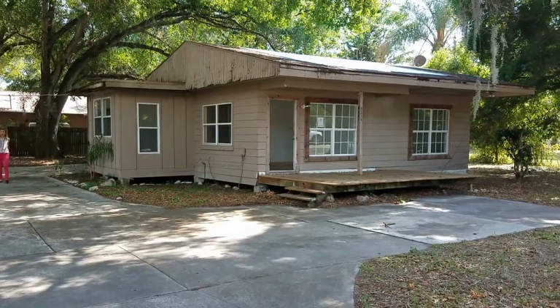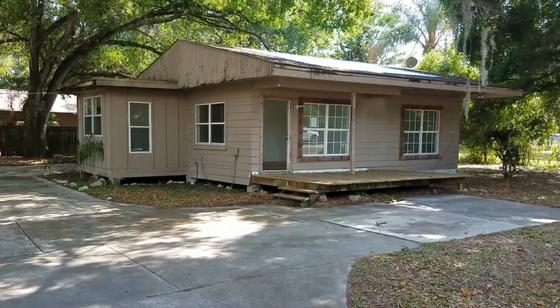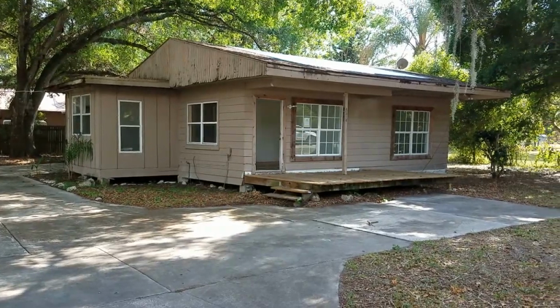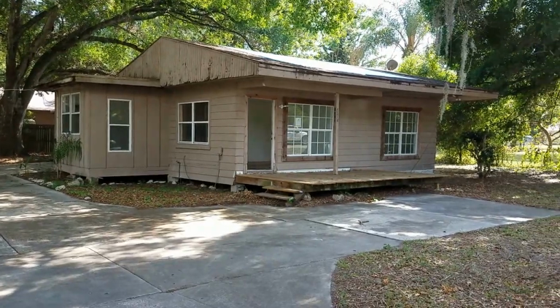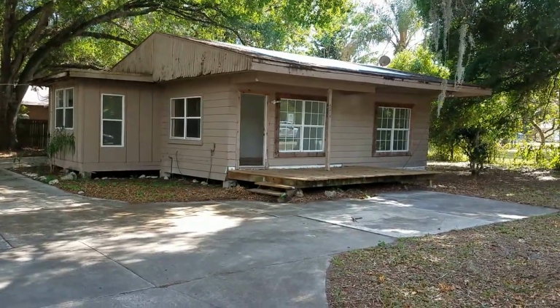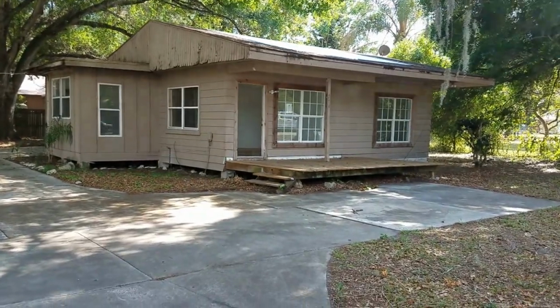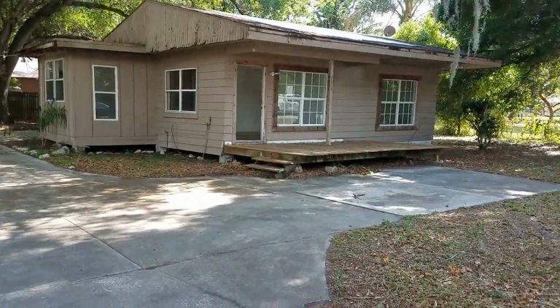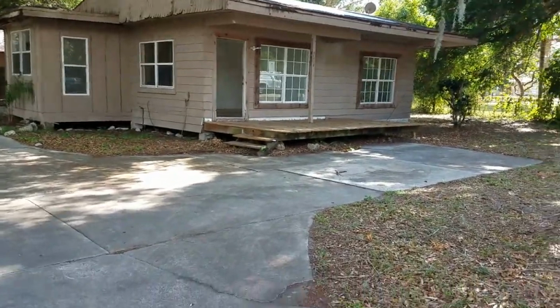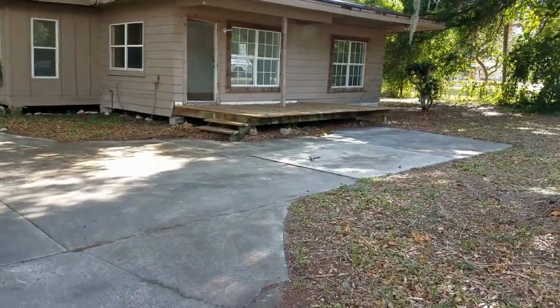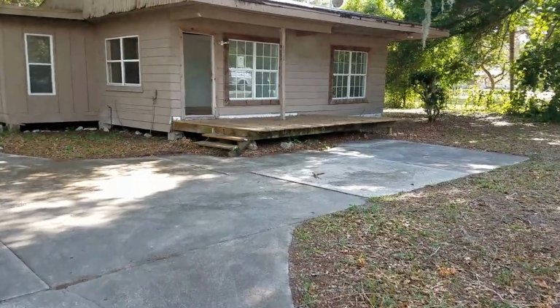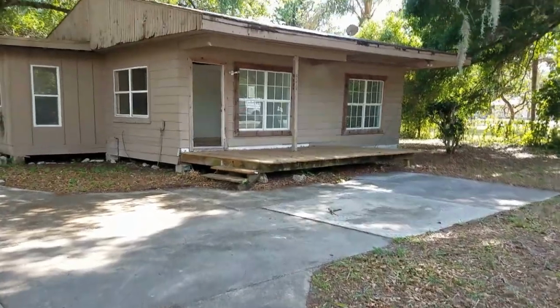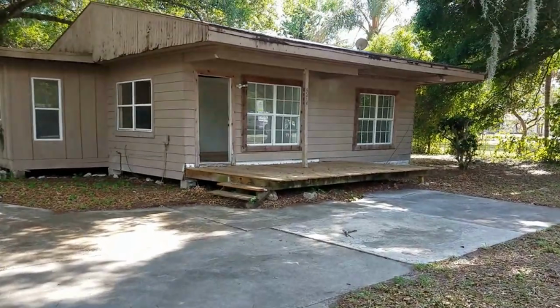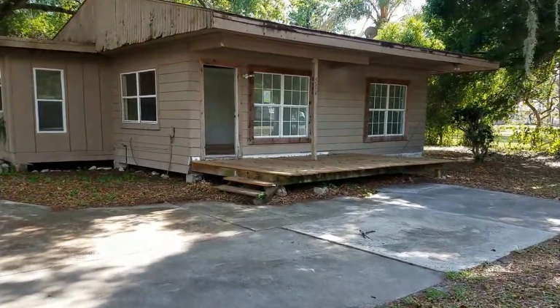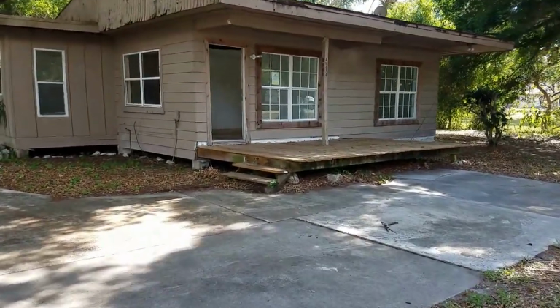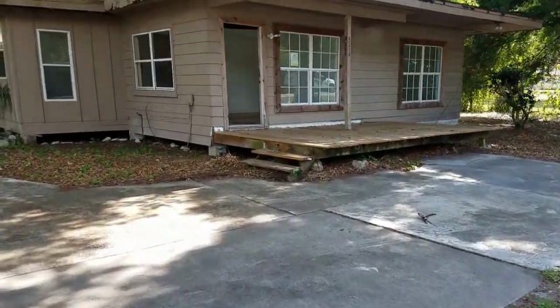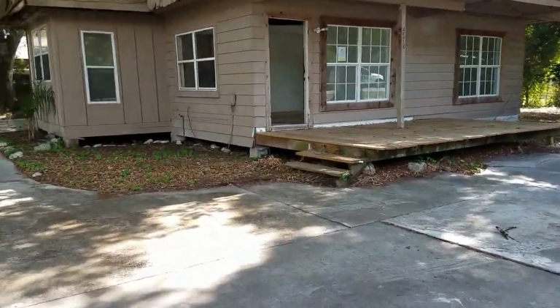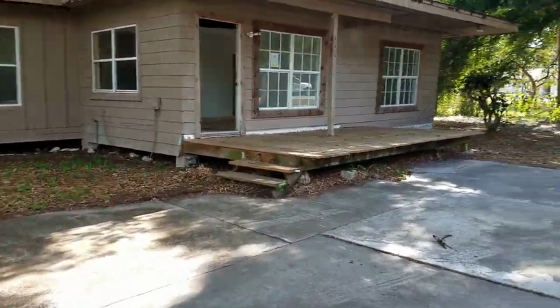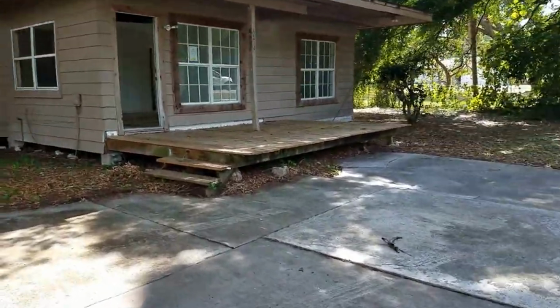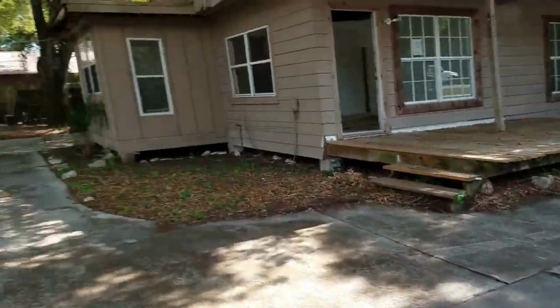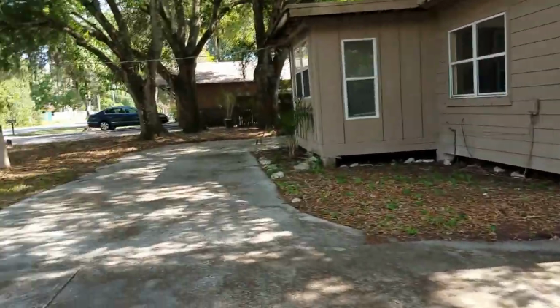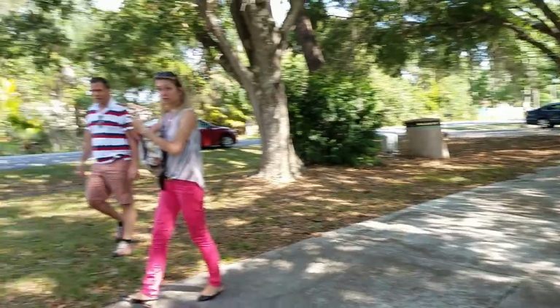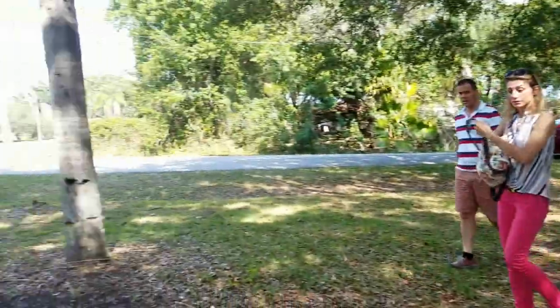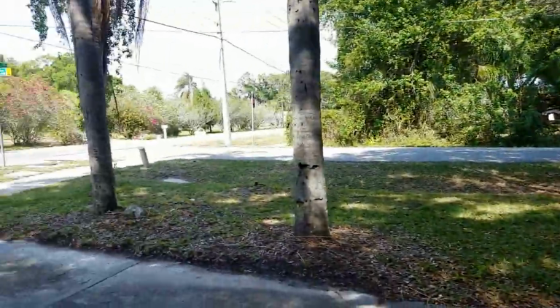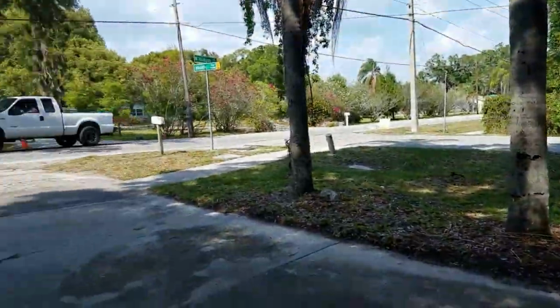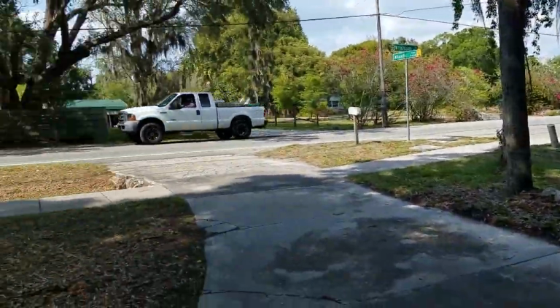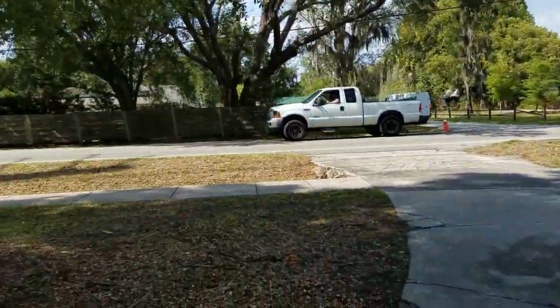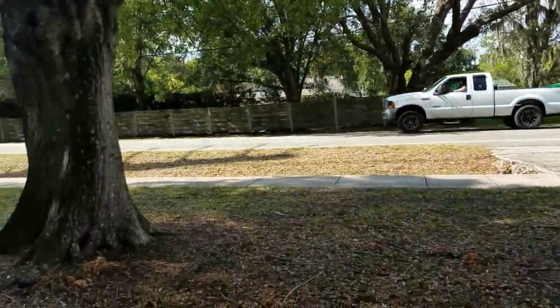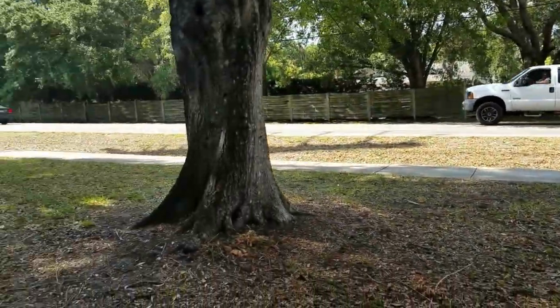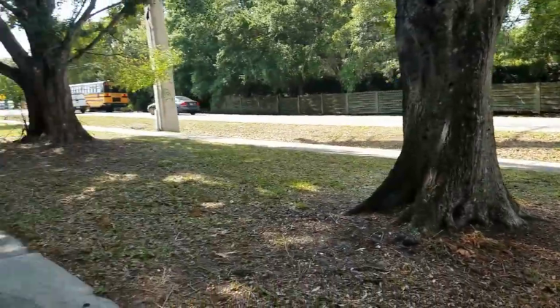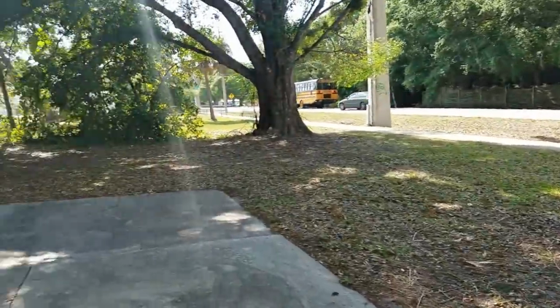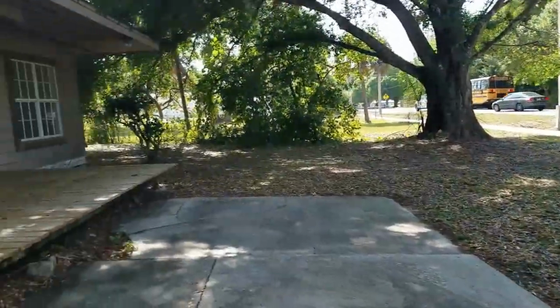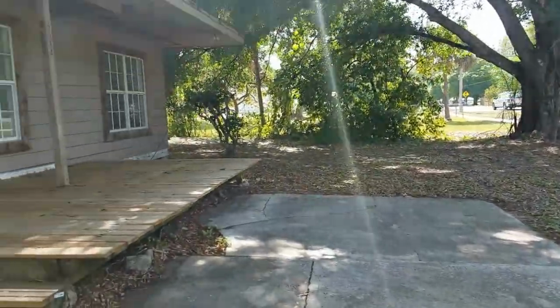This is a walkthrough video of 4514 Wilkinson. This is on the corner of Wilkinson and Atlantic. It's a good location here between Honoré and McIntosh.